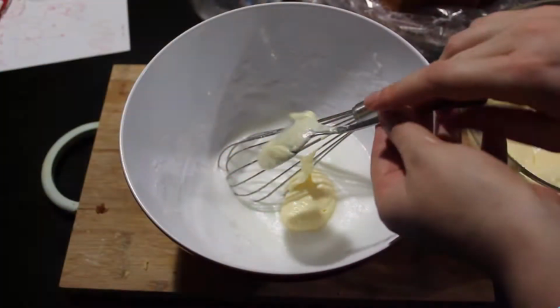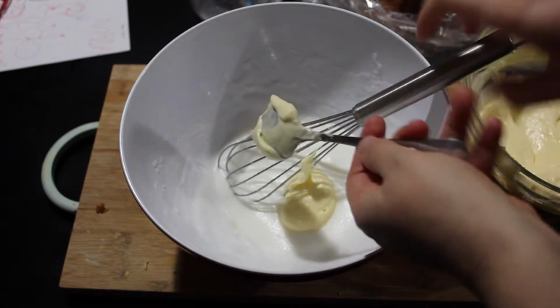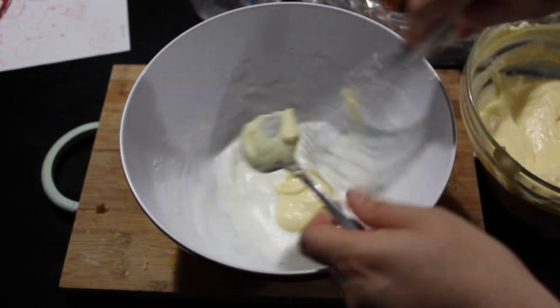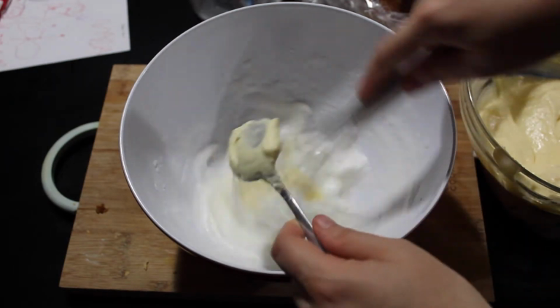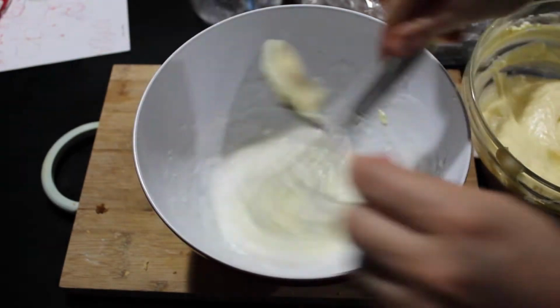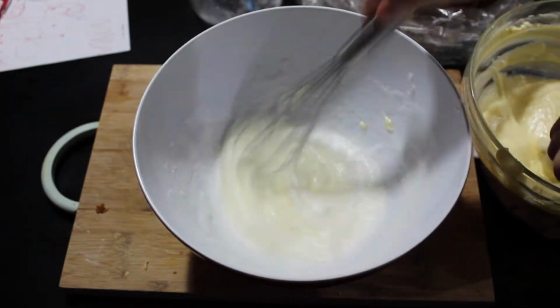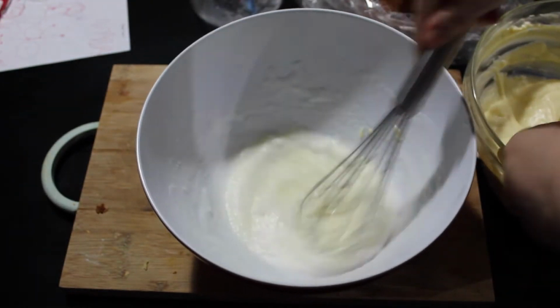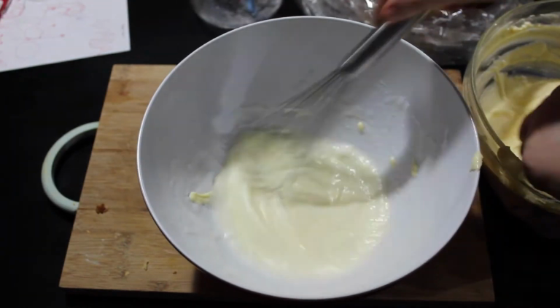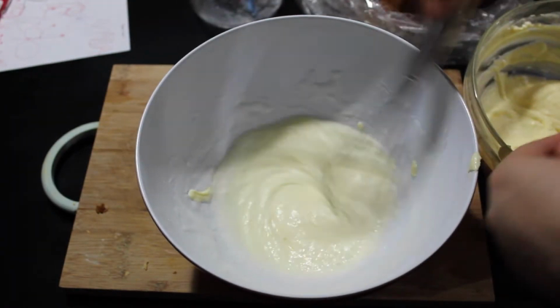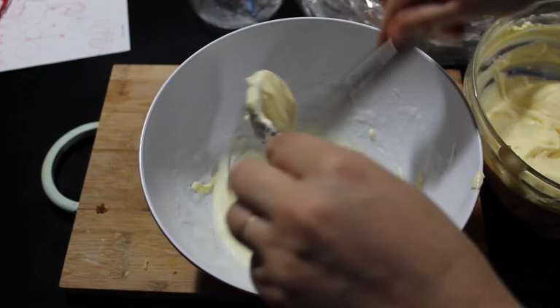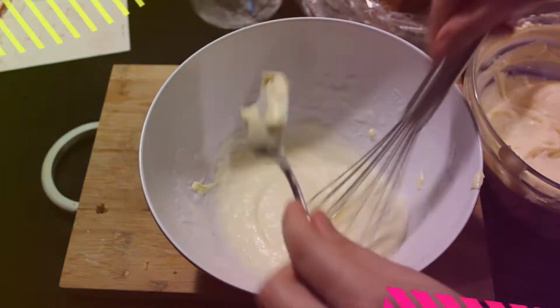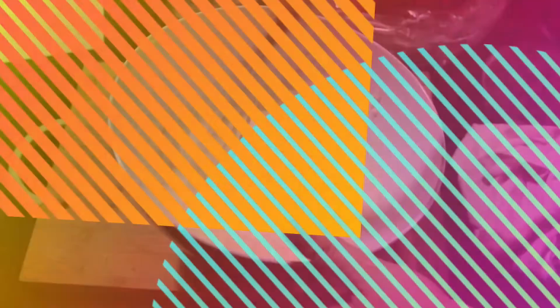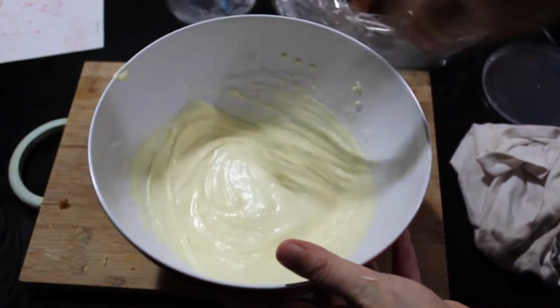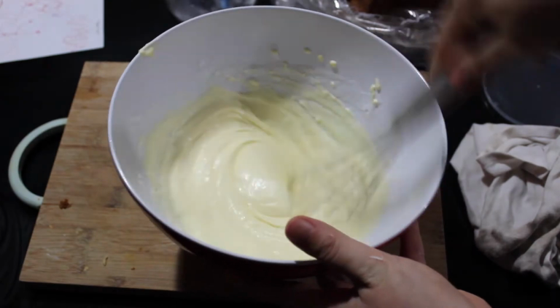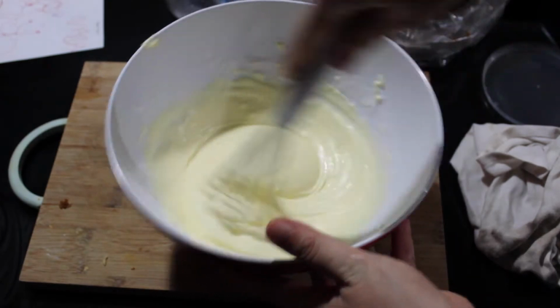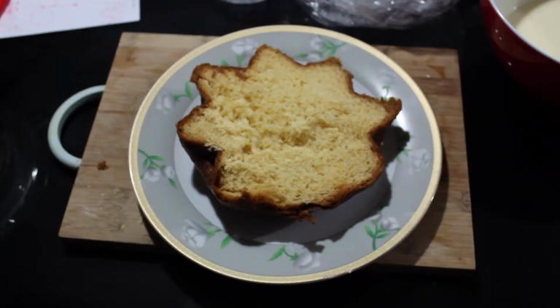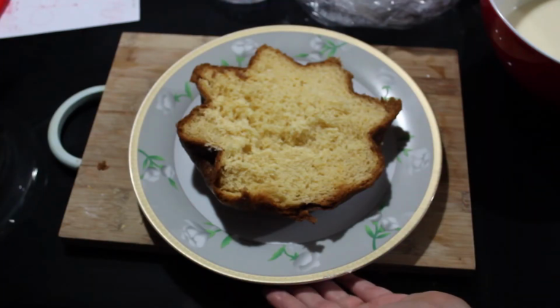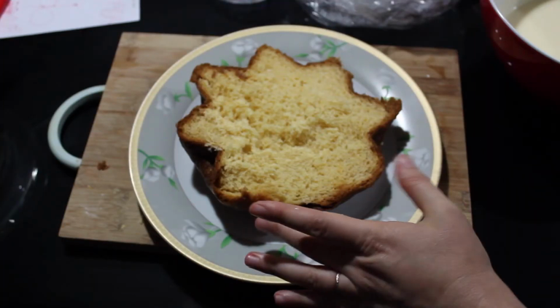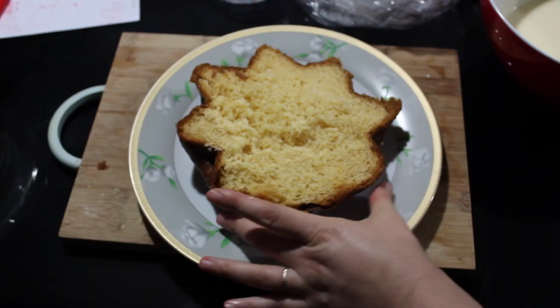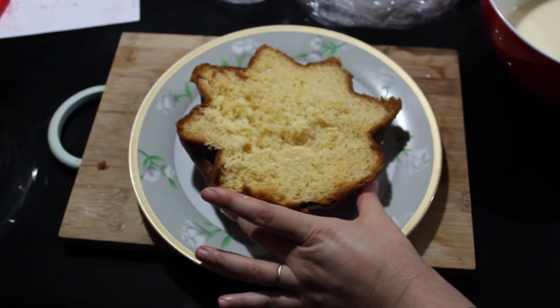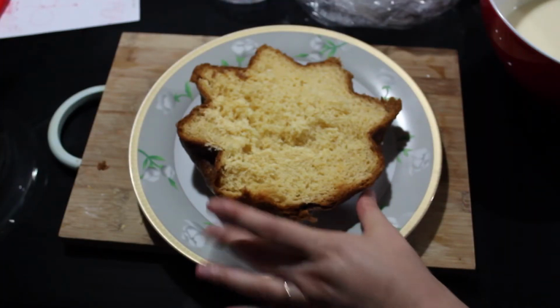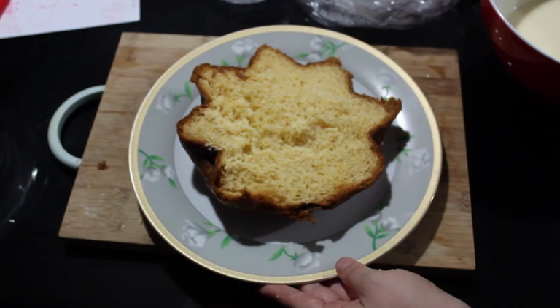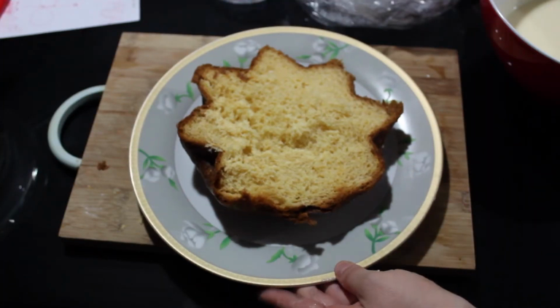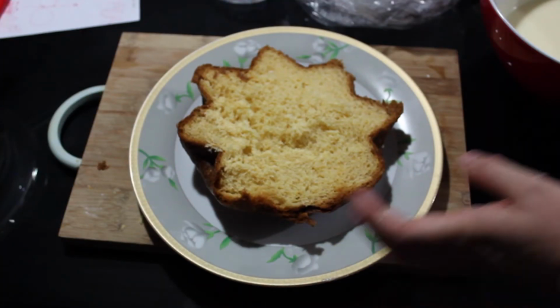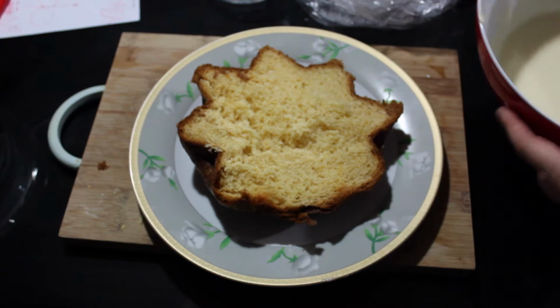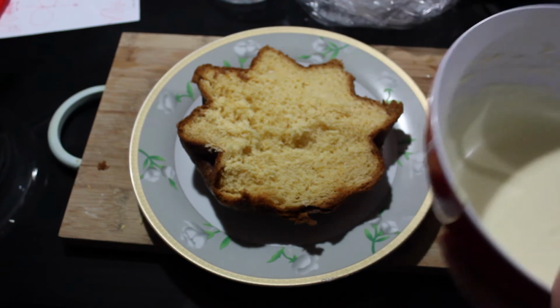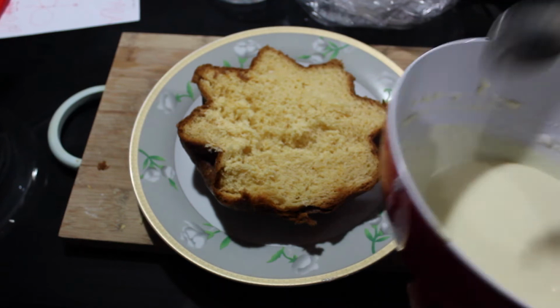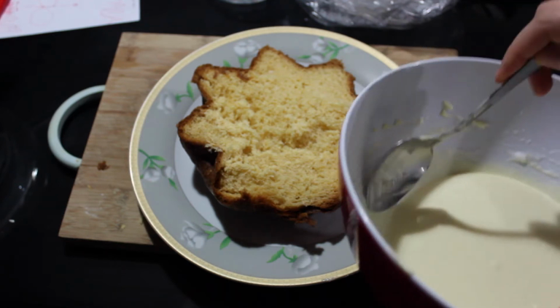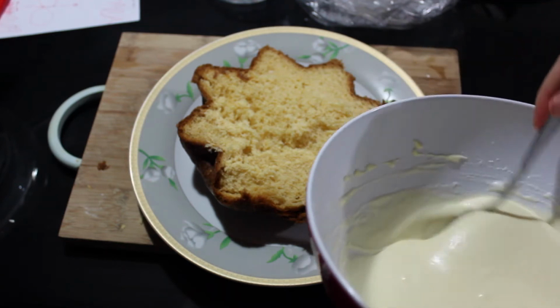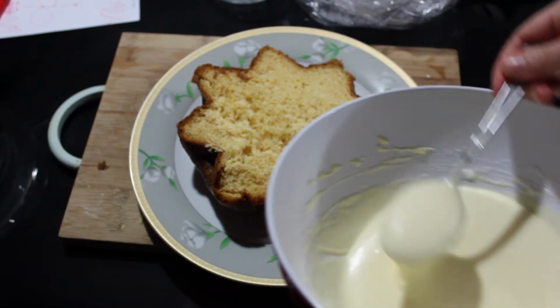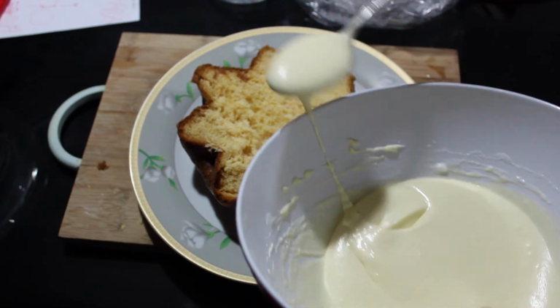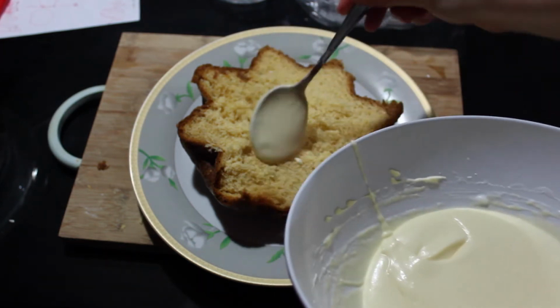Now I'm gonna mix slowly the cream with the egg whites. I've put the bottom of the pandoro on a plate and then I'm gonna put on top the cream that we just prepared.